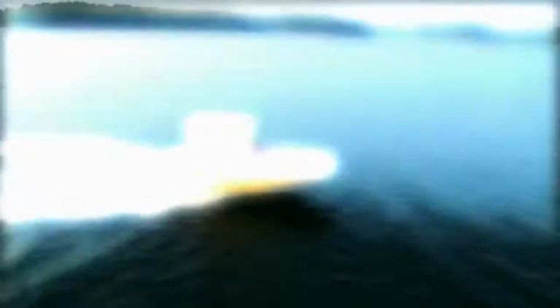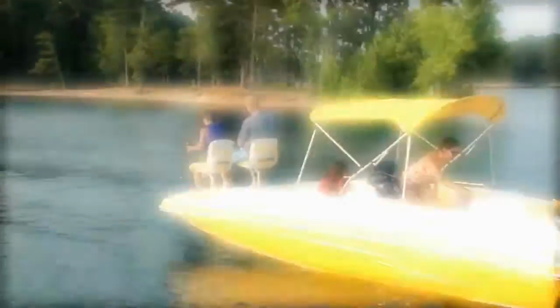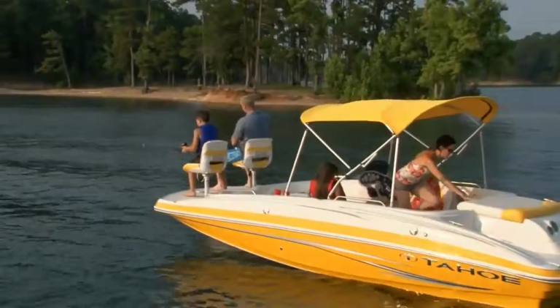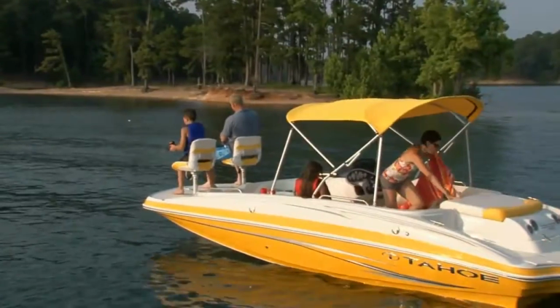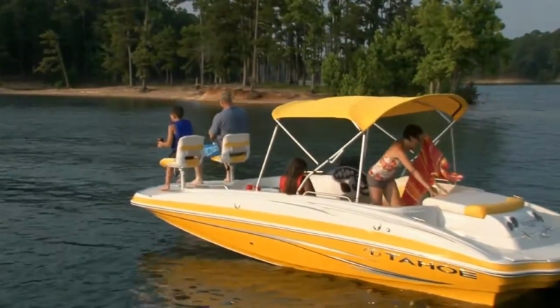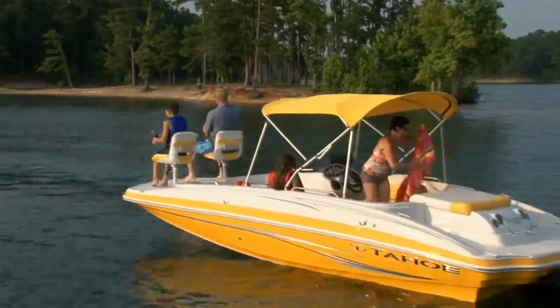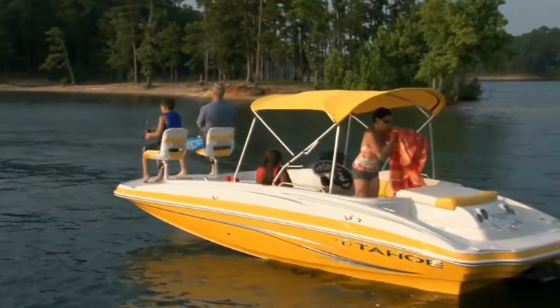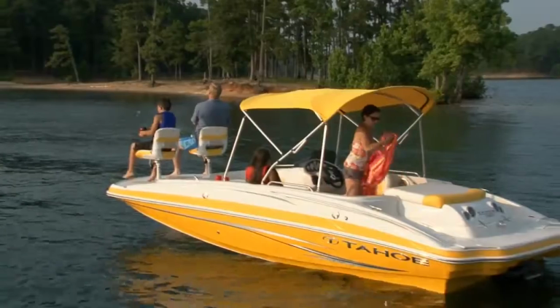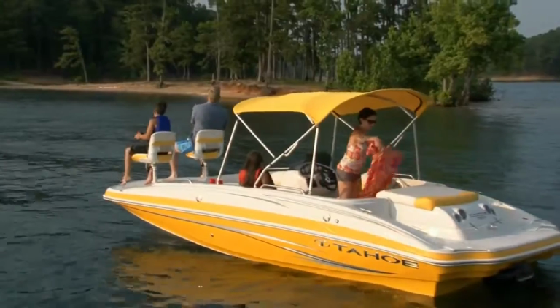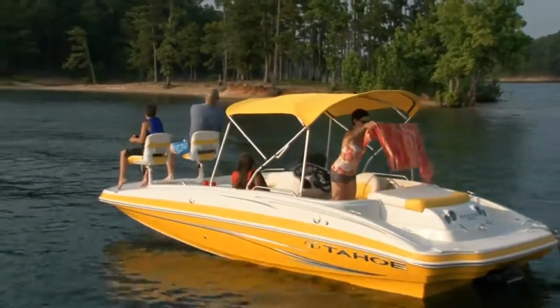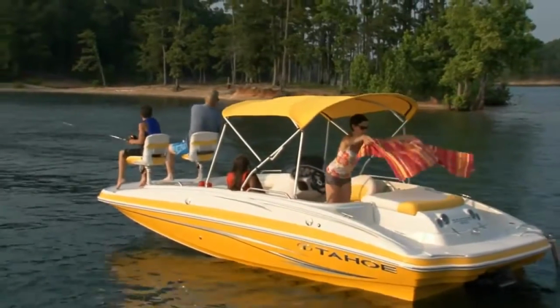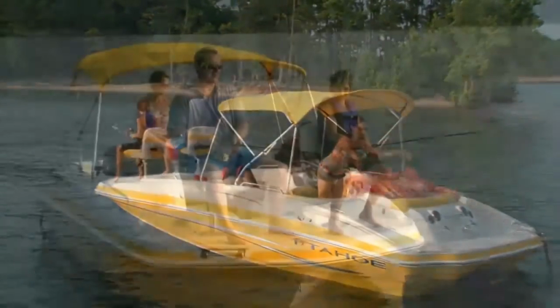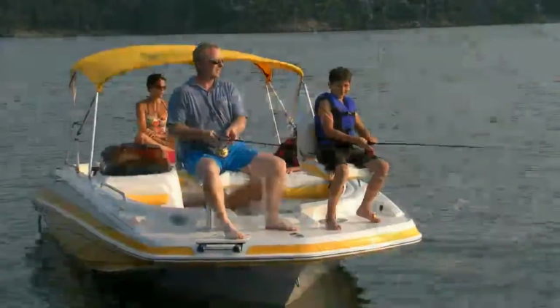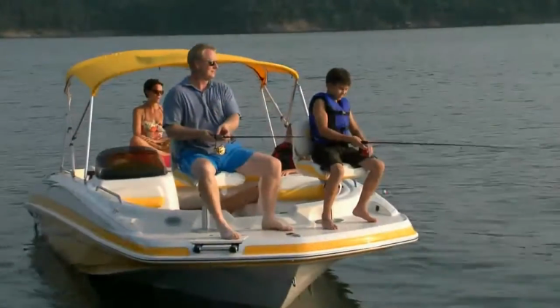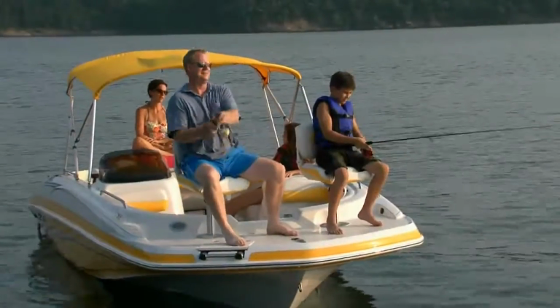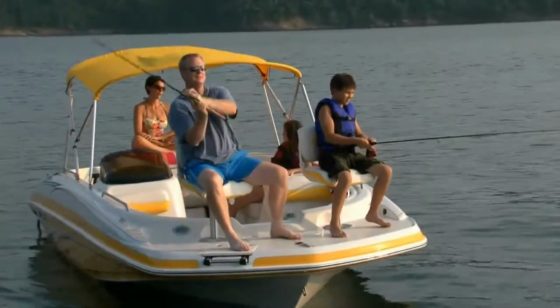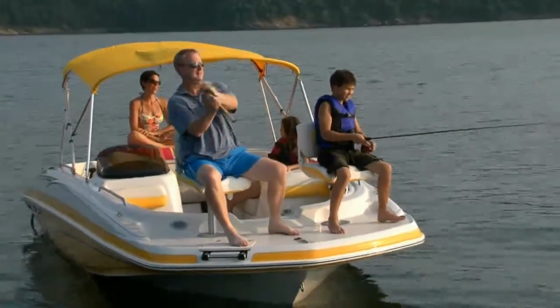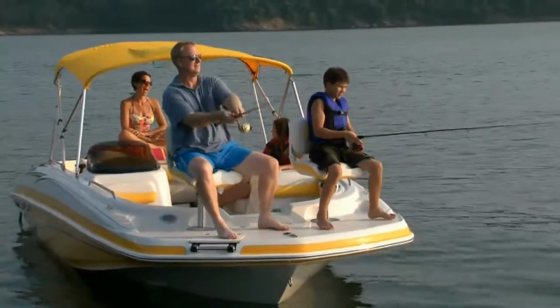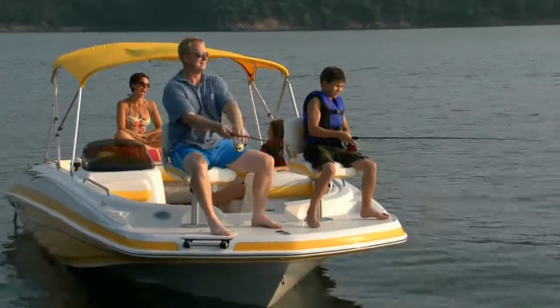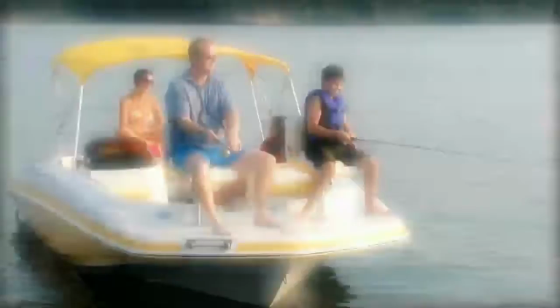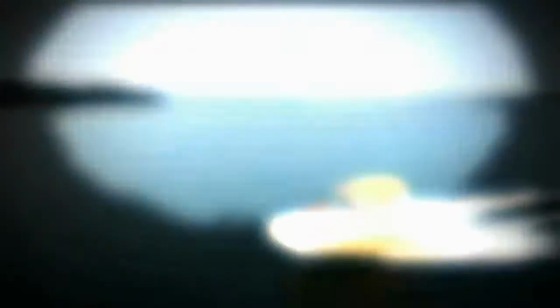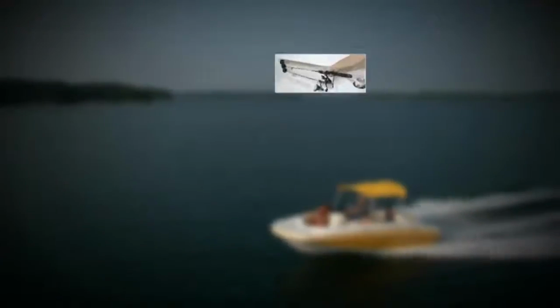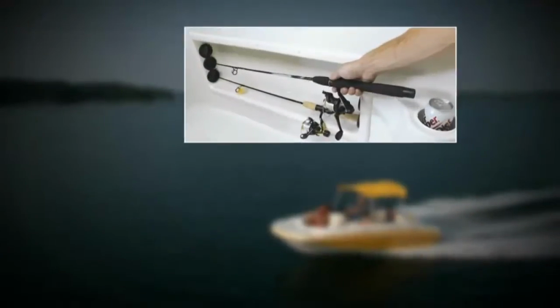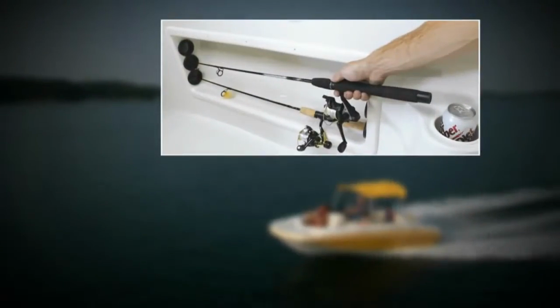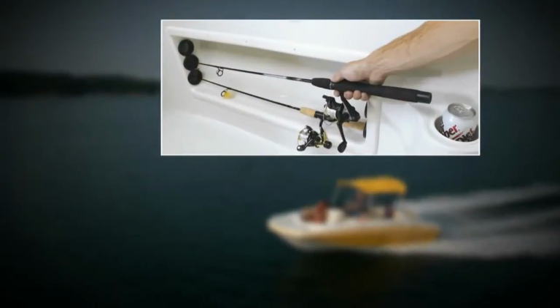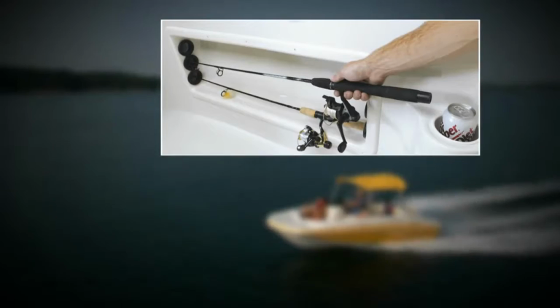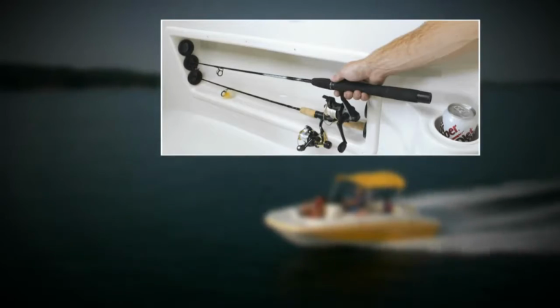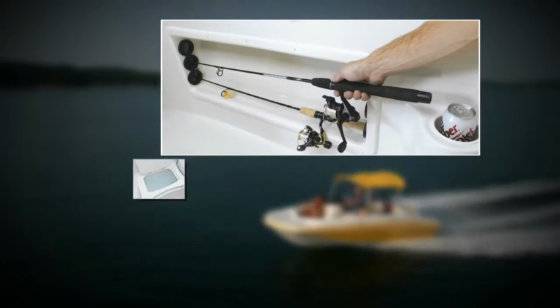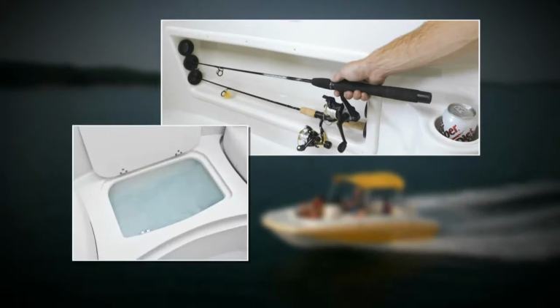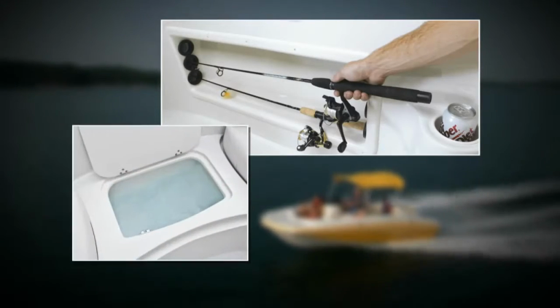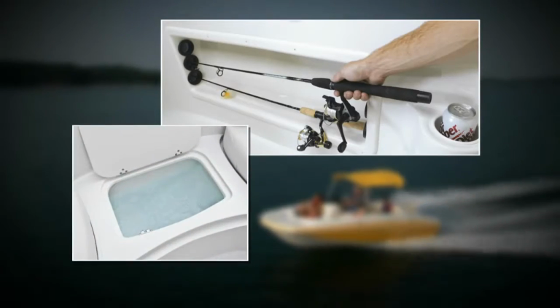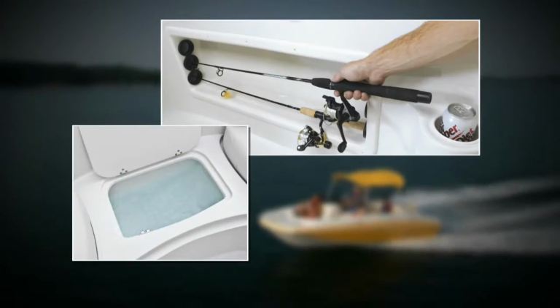This versatile family pleaser comes pre-wired for a trolling motor and includes stowable fishing seats, under gunnel rod storage and an aerated live well.